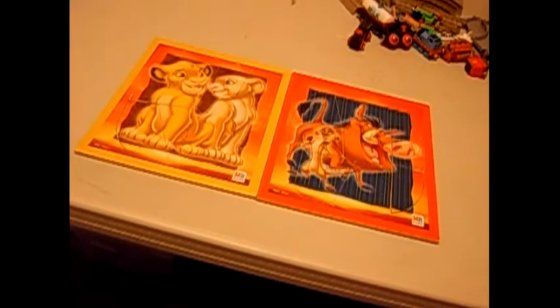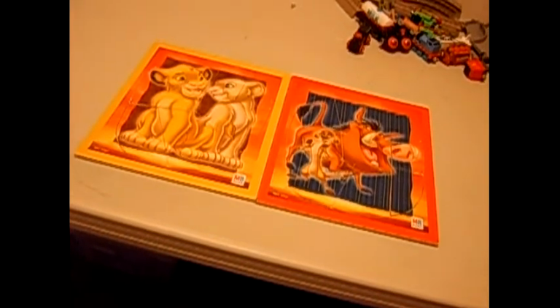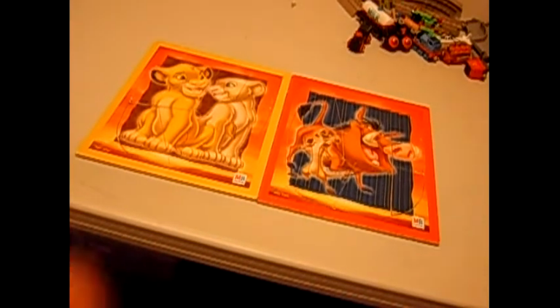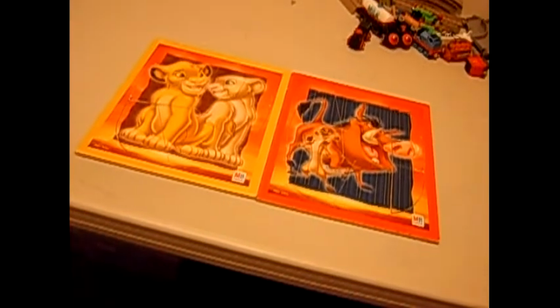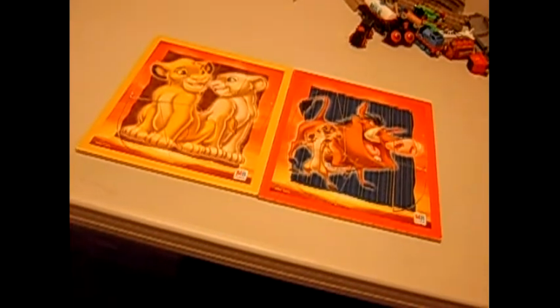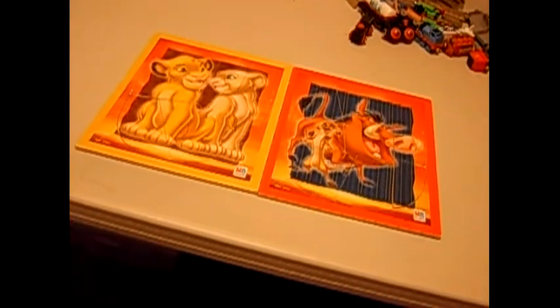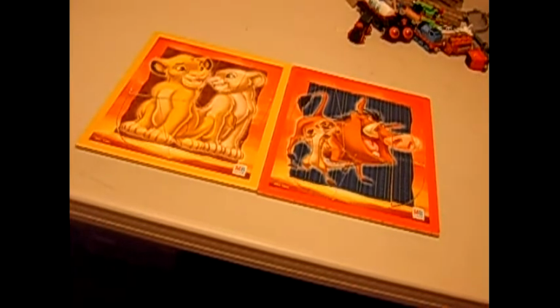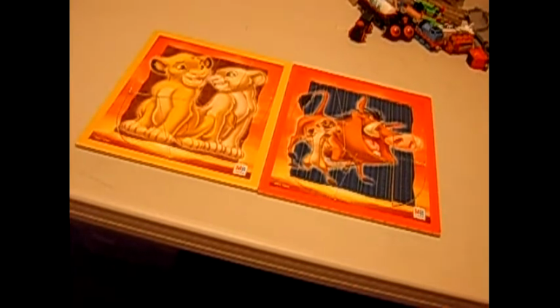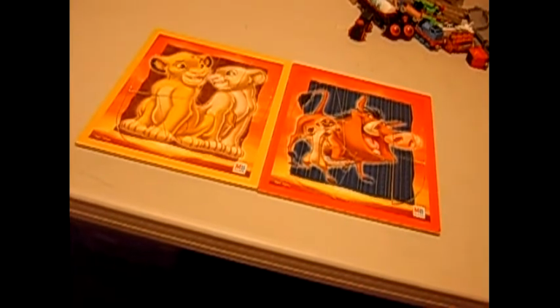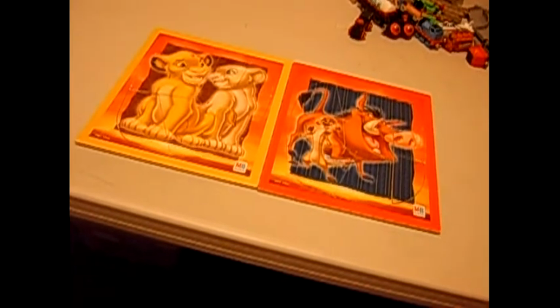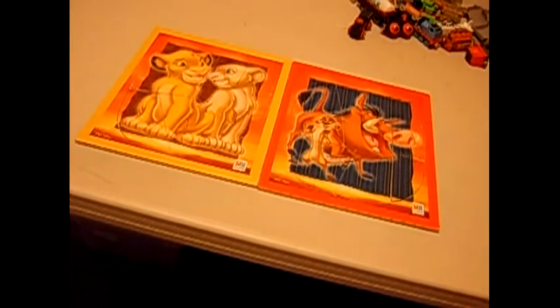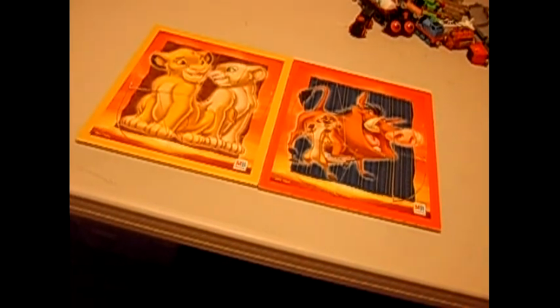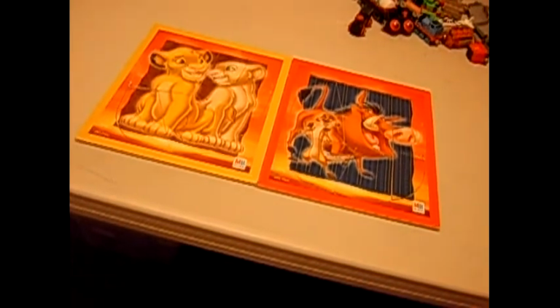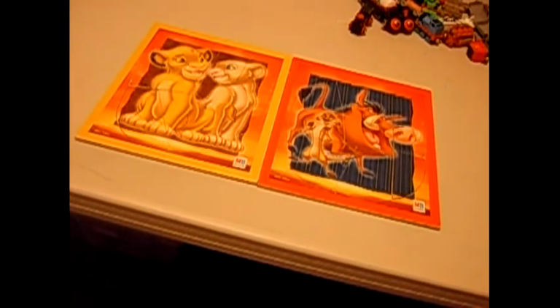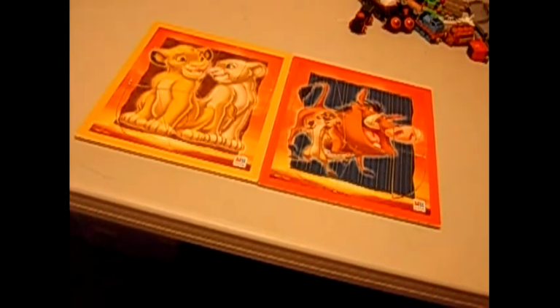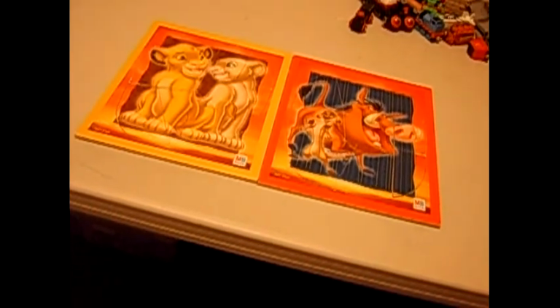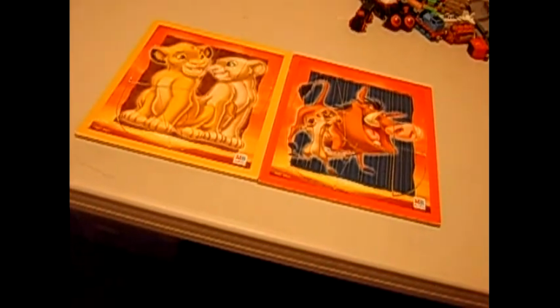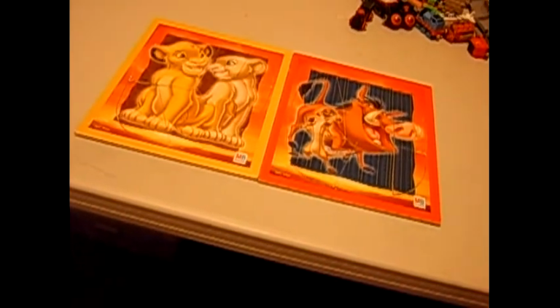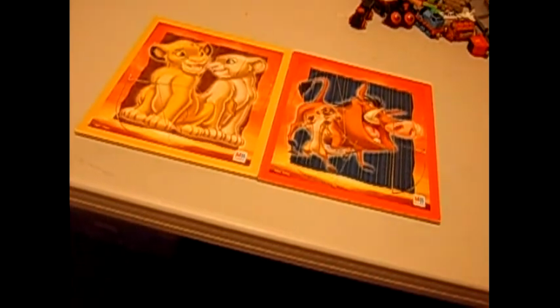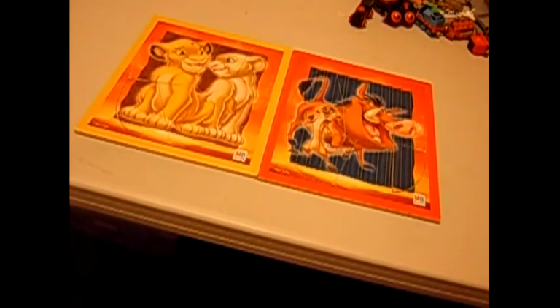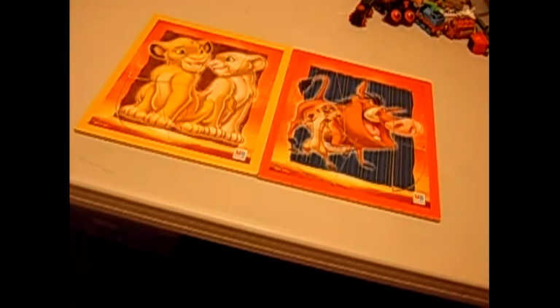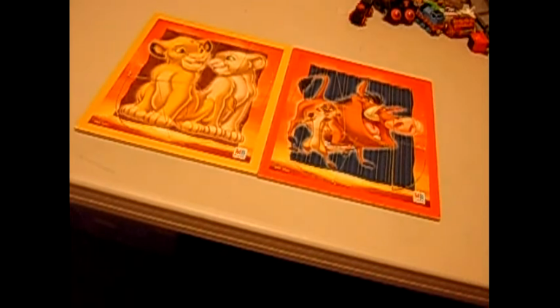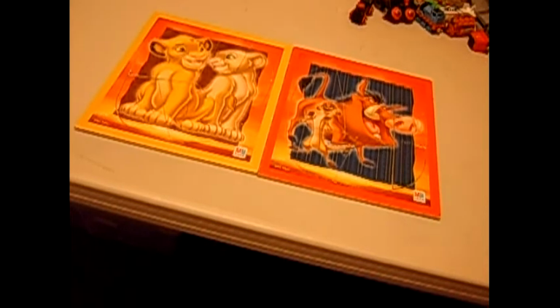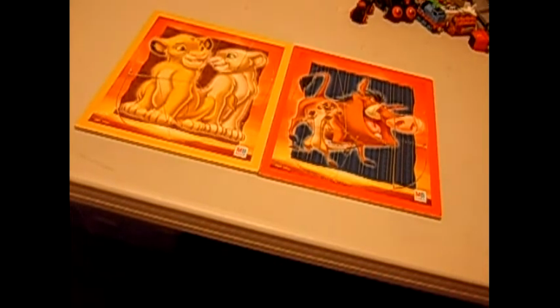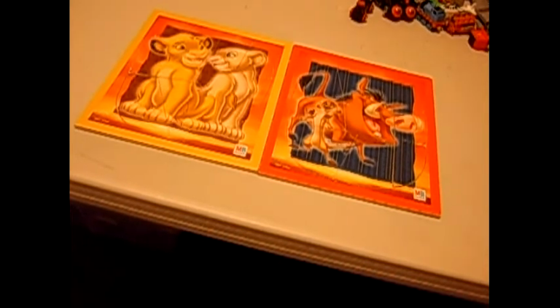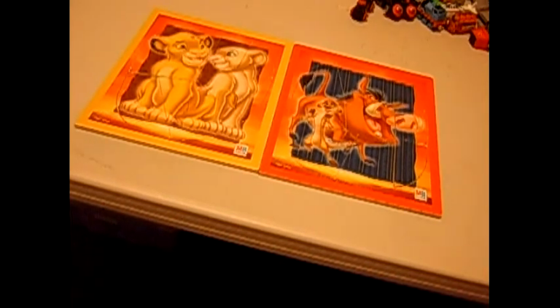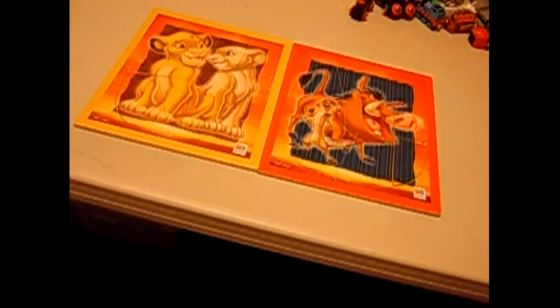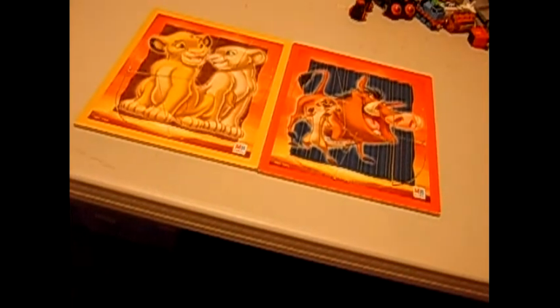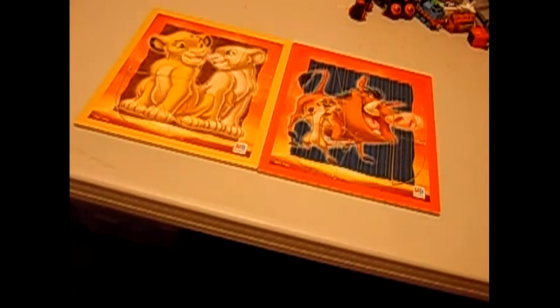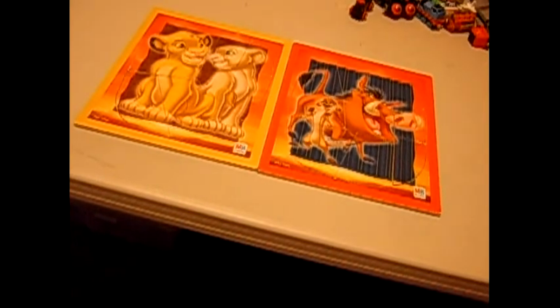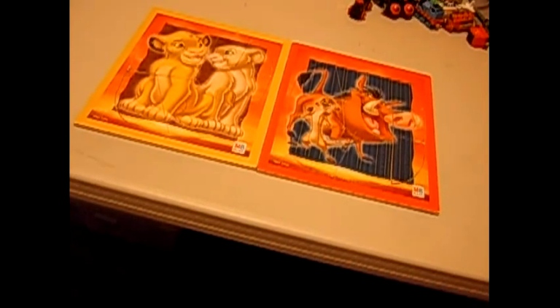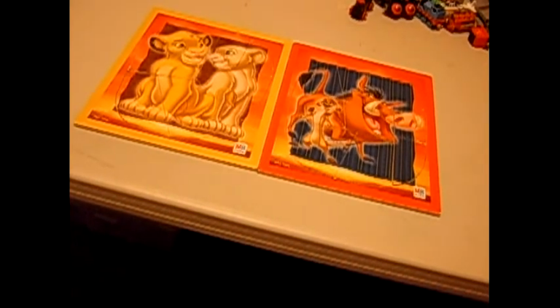Both from The Lion King. I said I was going to buy the Snow White puzzle today, but I decided to buy these instead — just because it was cheaper, that's why.